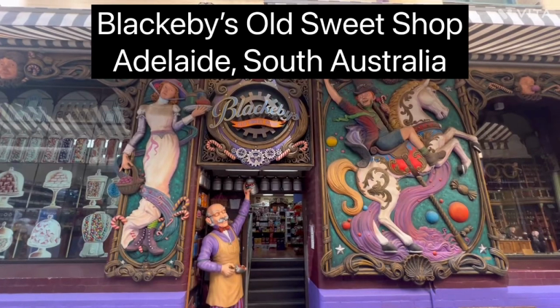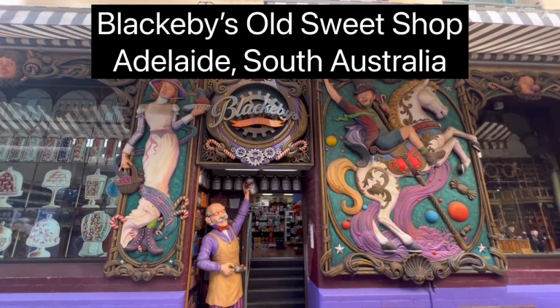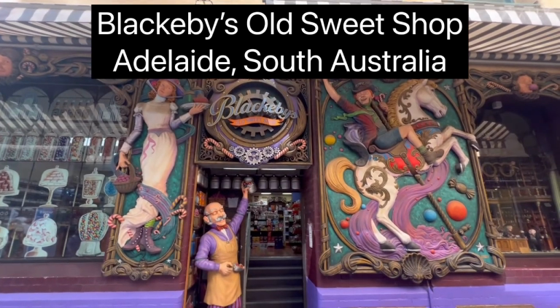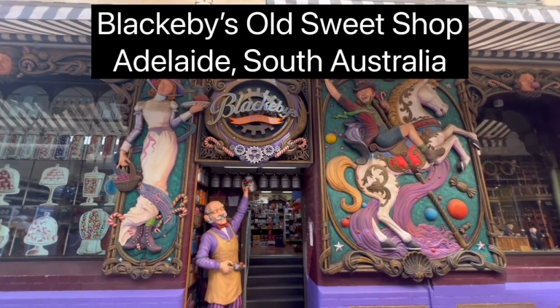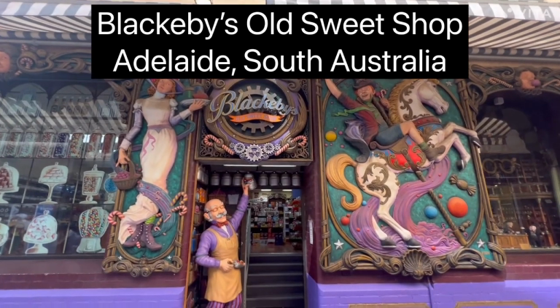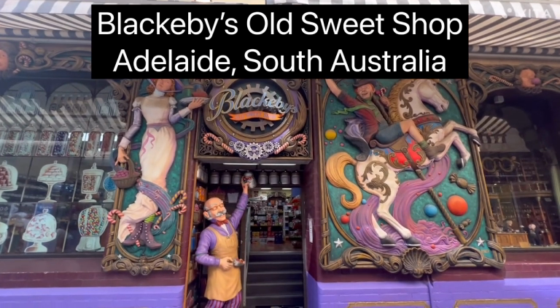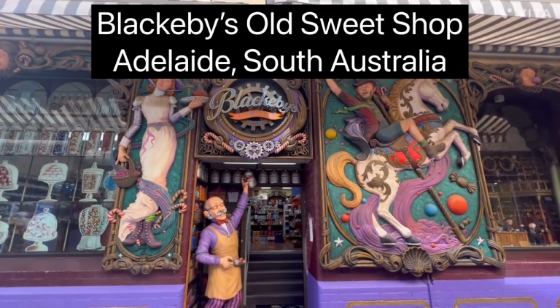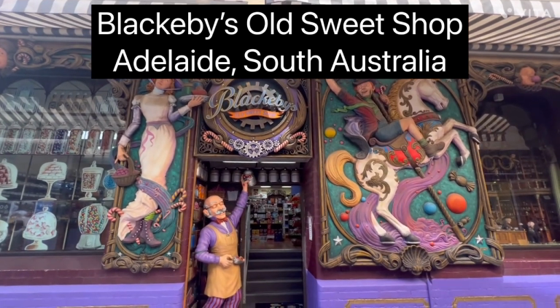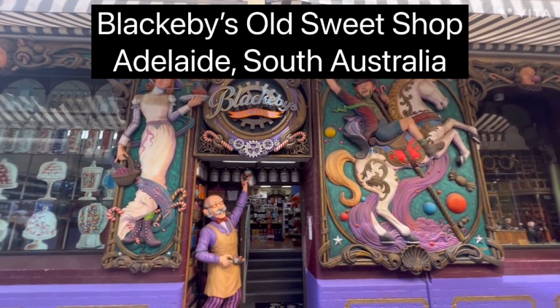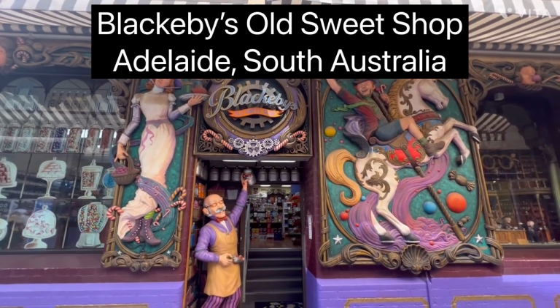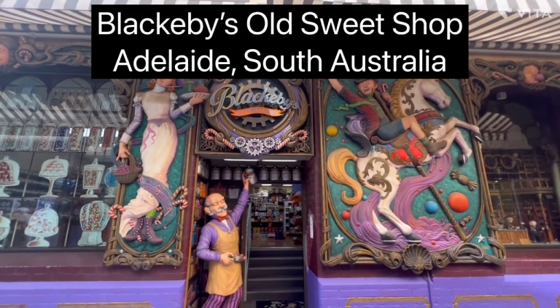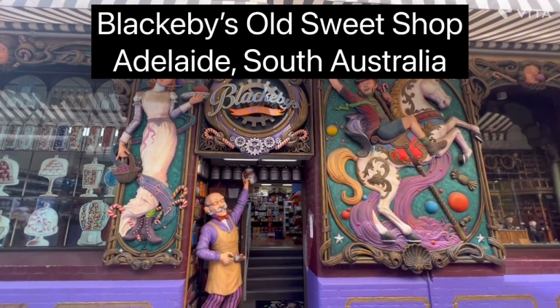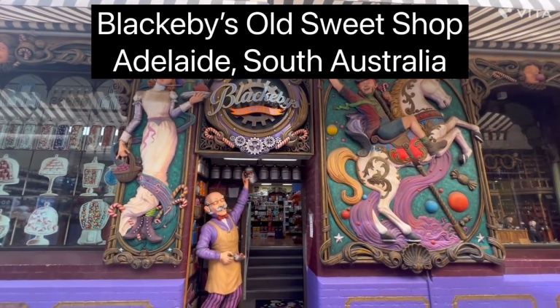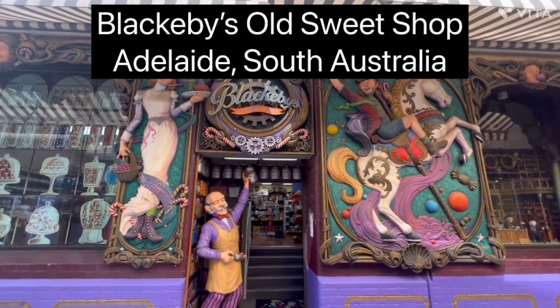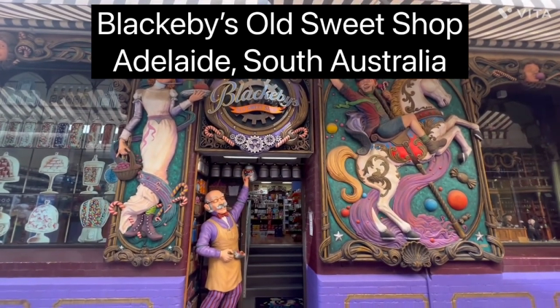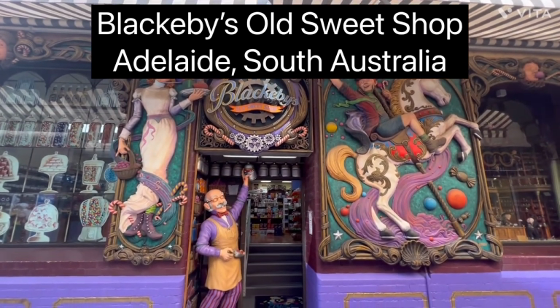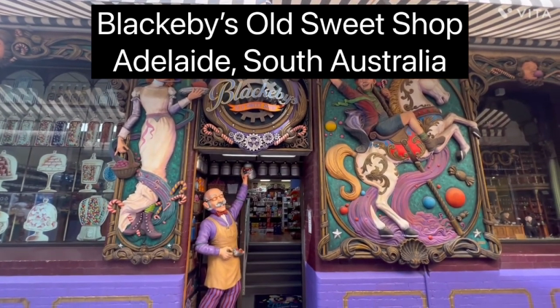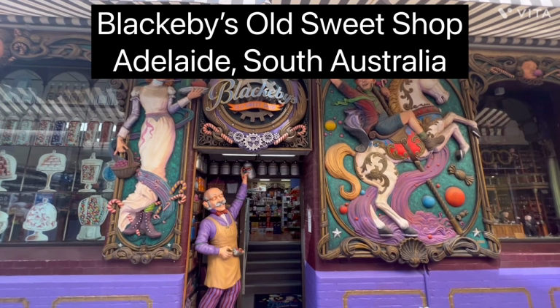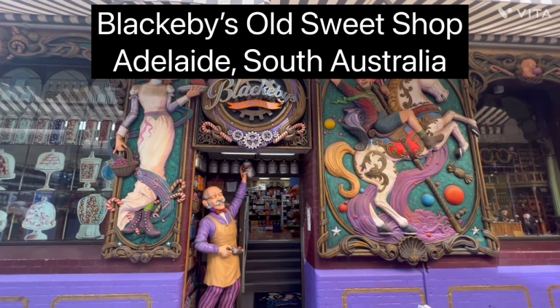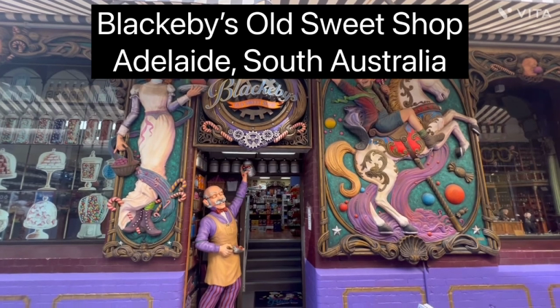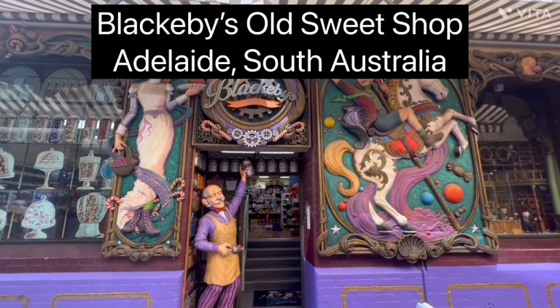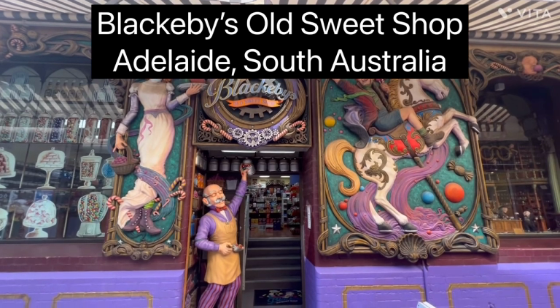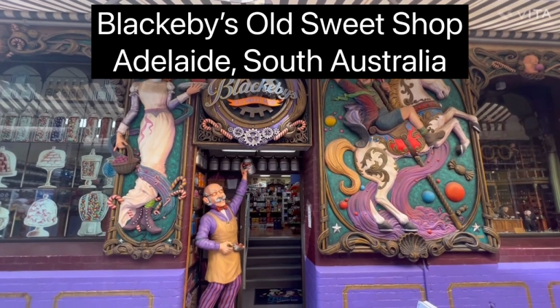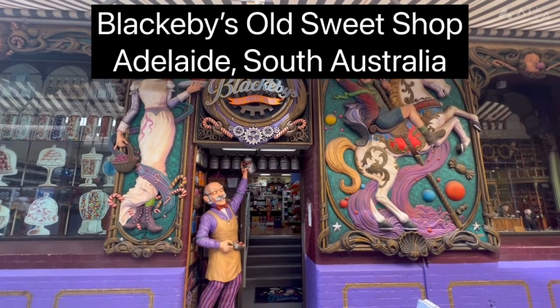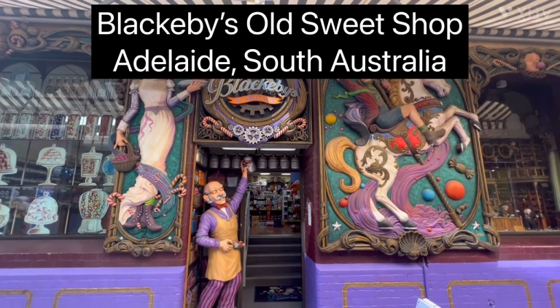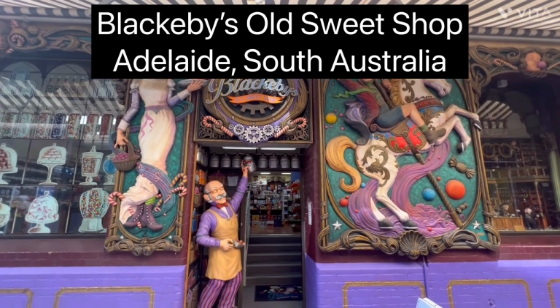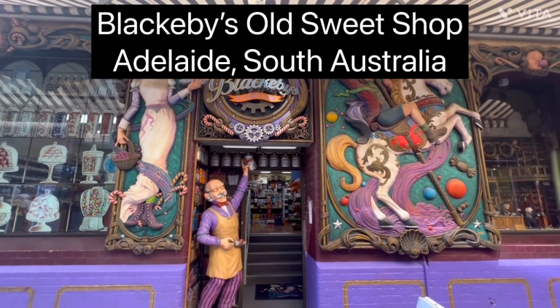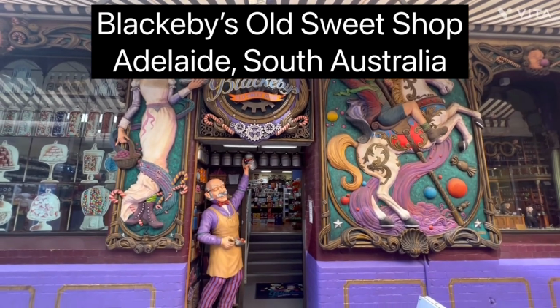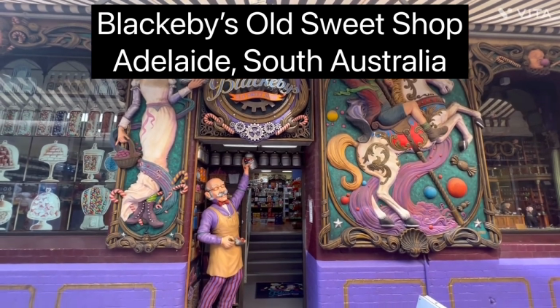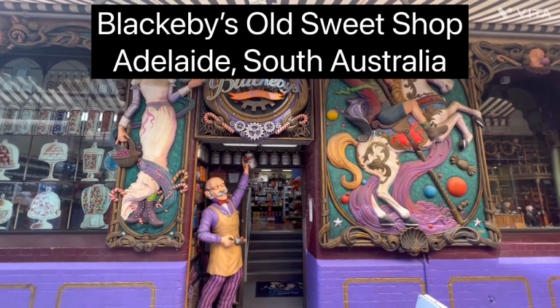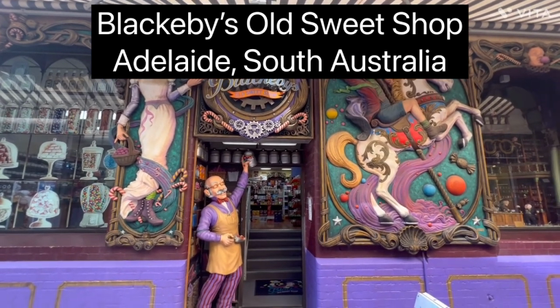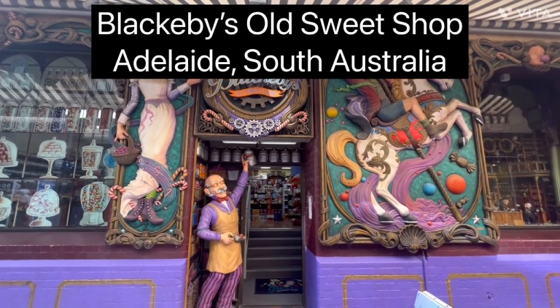Hello and welcome to another travel adventure with Sam. Today we're in James Place in Adelaide City and we're going to be looking at a wonderful old sweet shop called Blackabees.